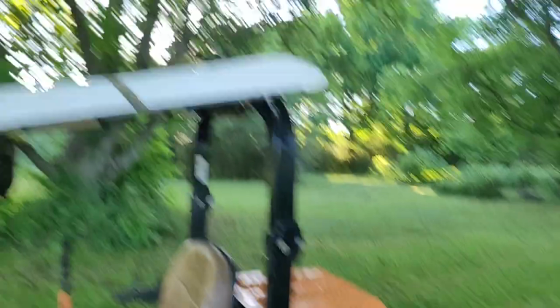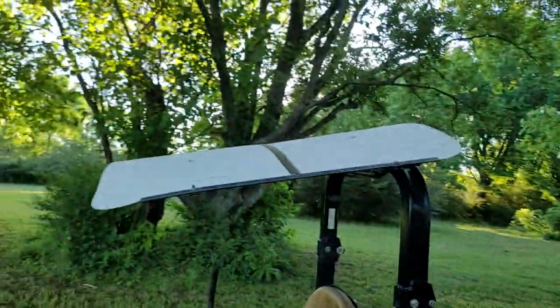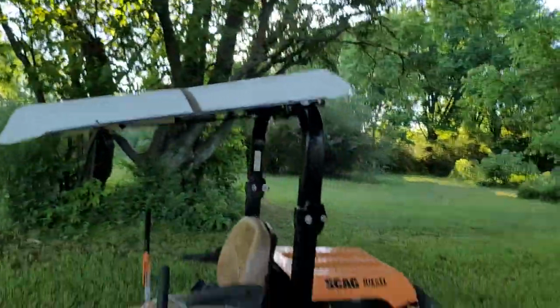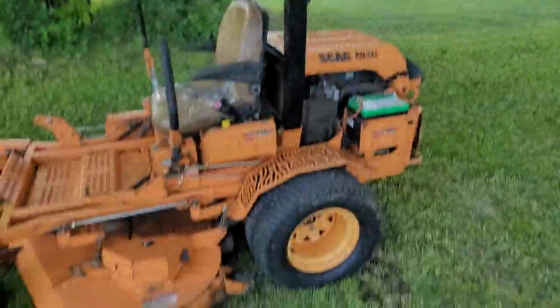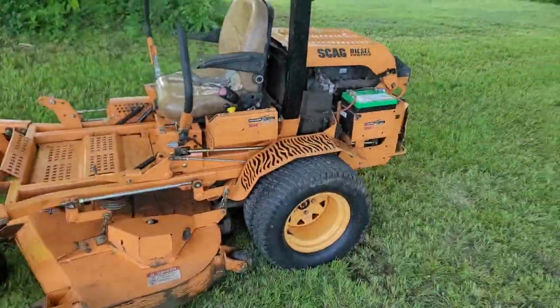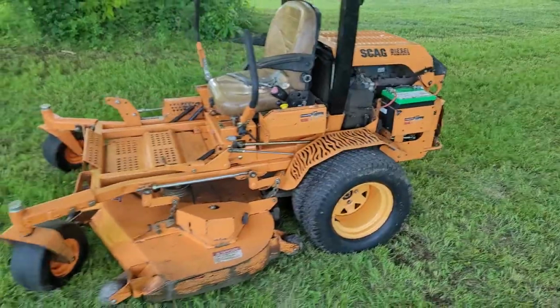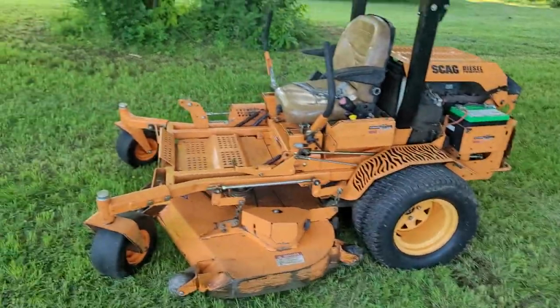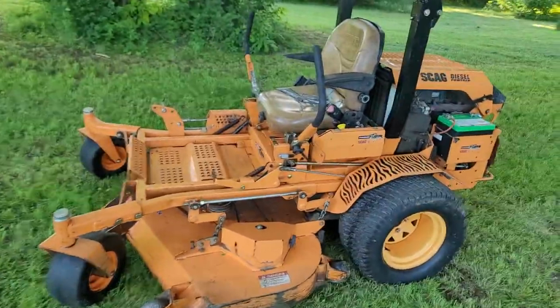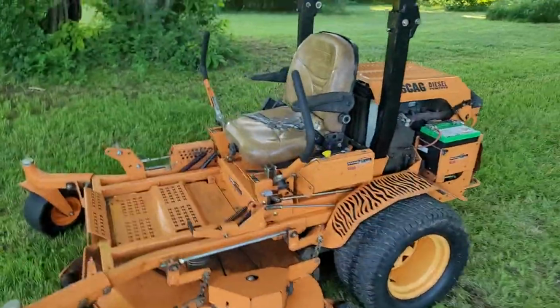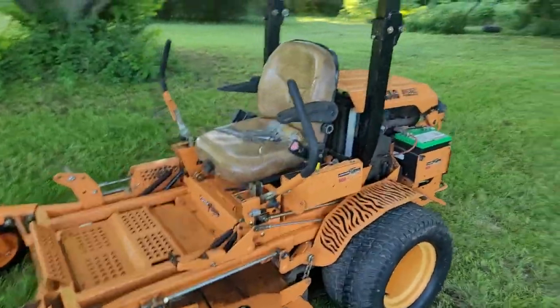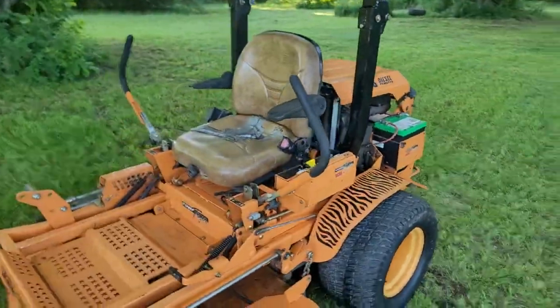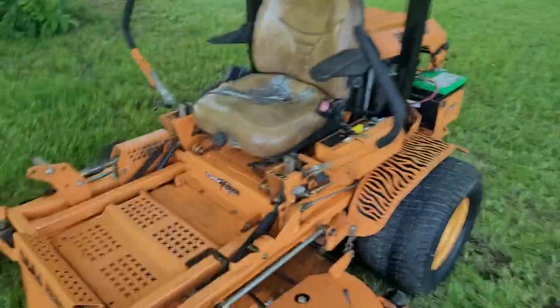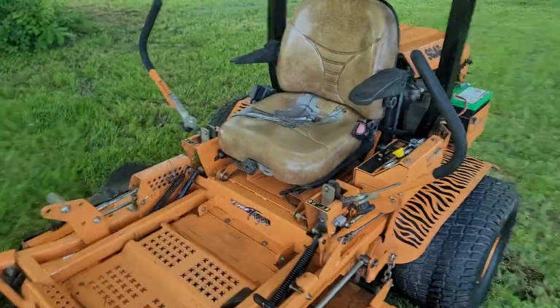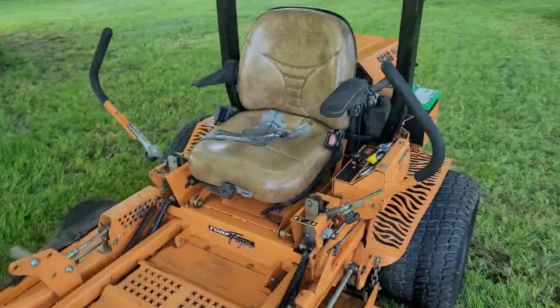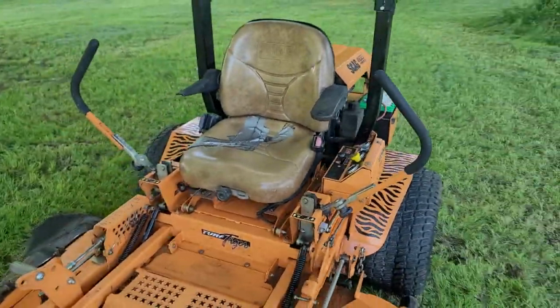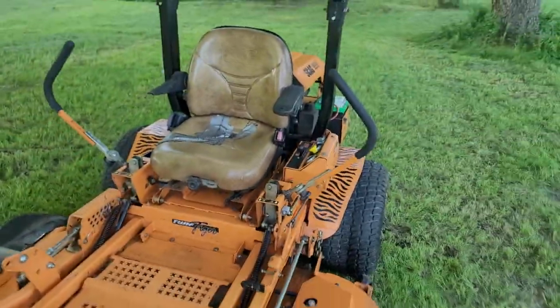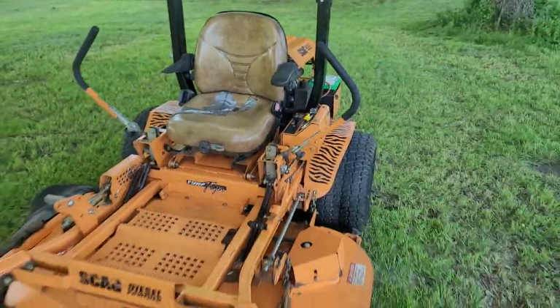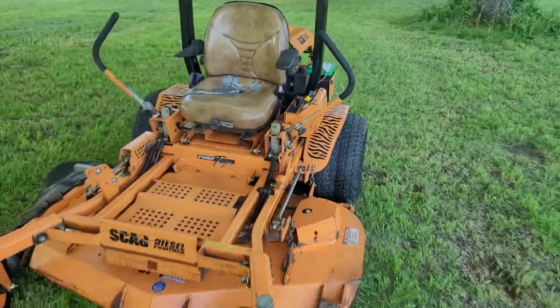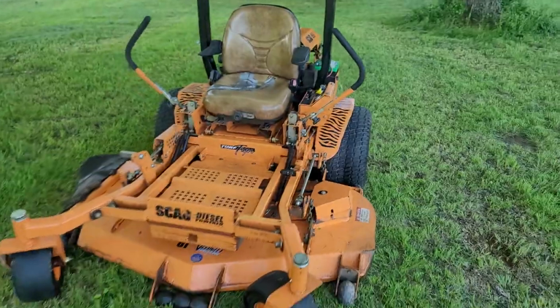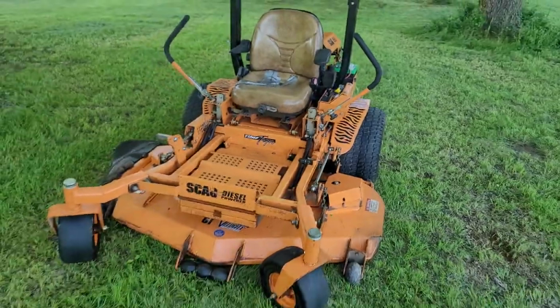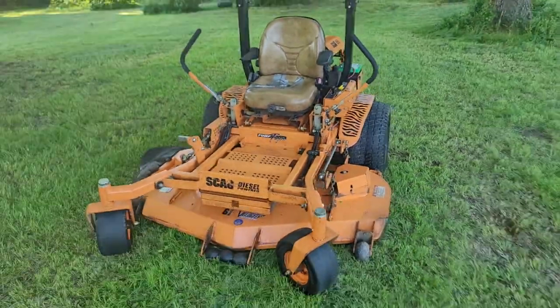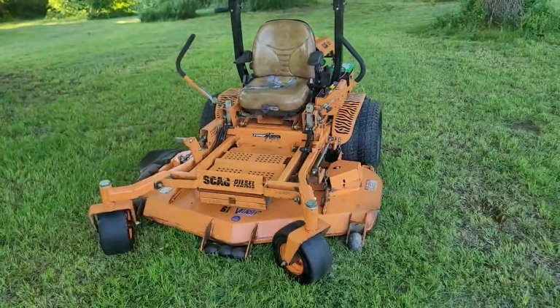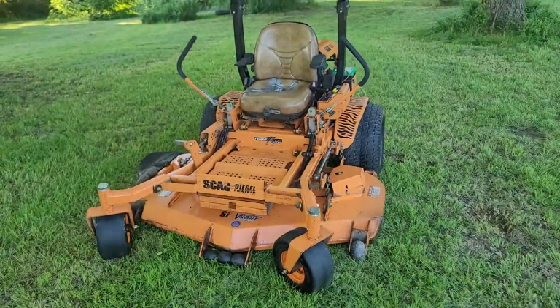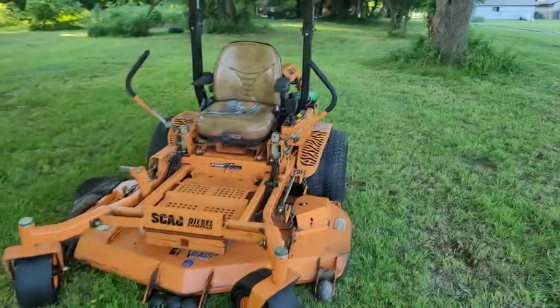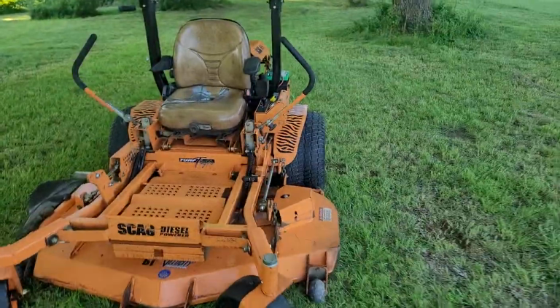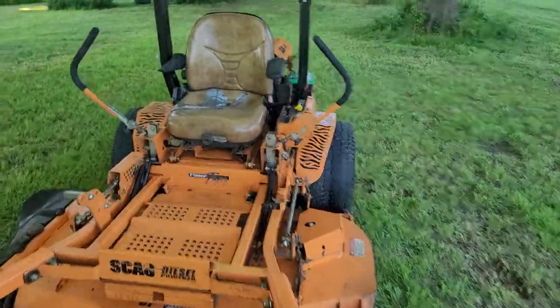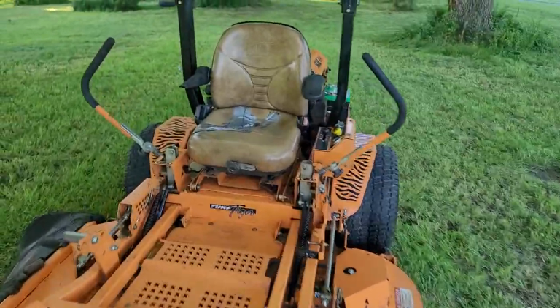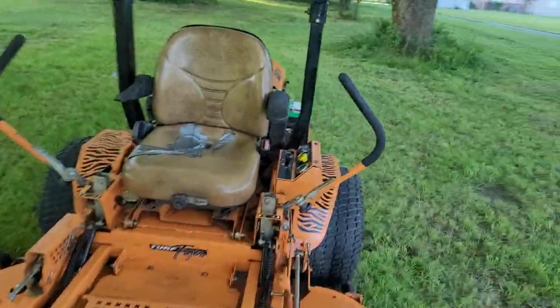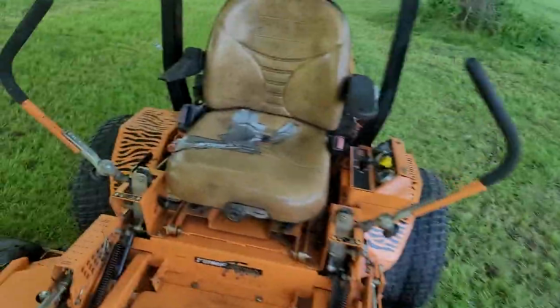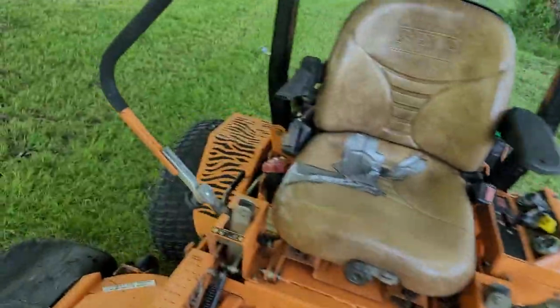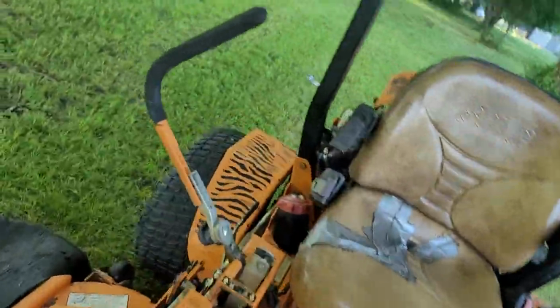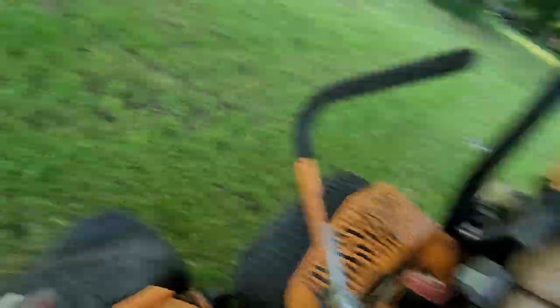That obviously doesn't affect the mower at all. The seat does have some cracks and duct tape on it, but it's really comfortable. I'll fire this bad boy up and show you how she operates.